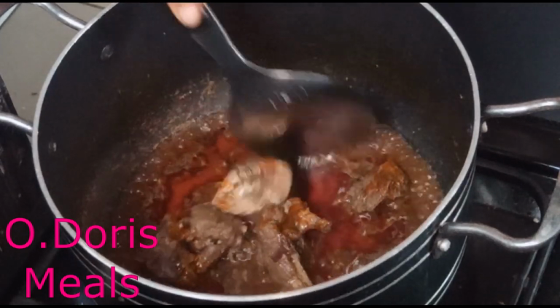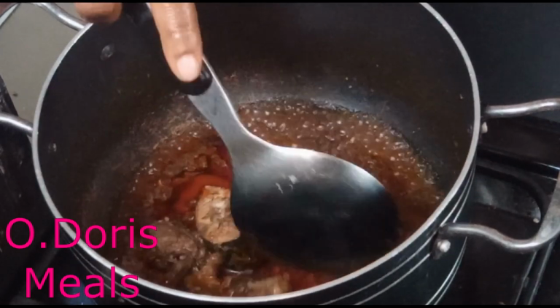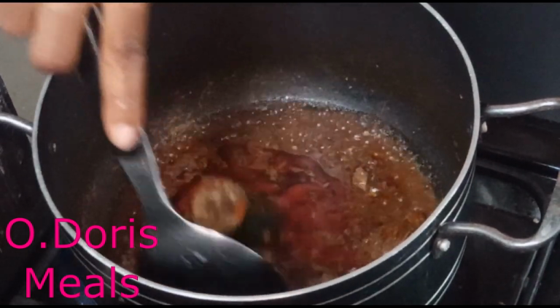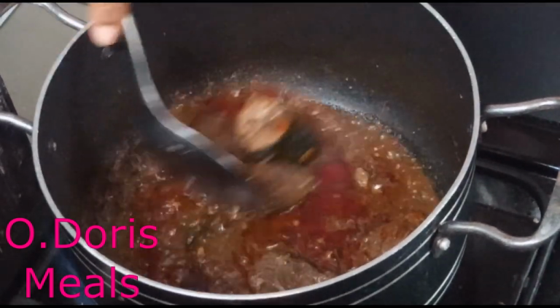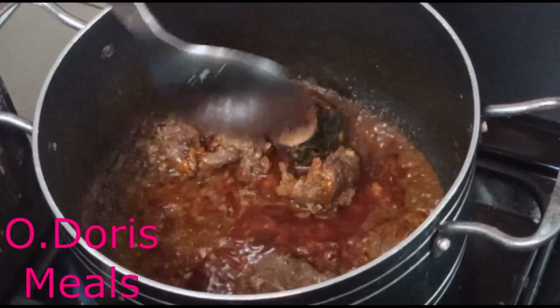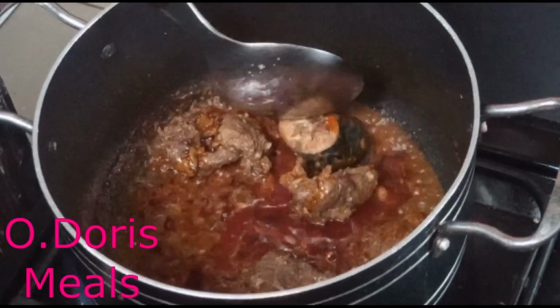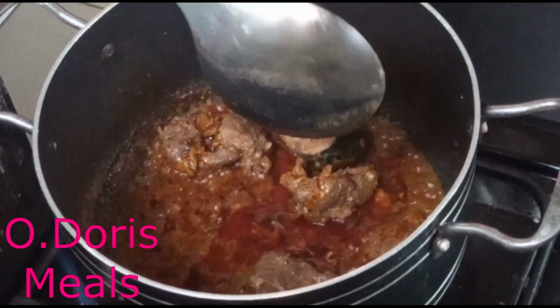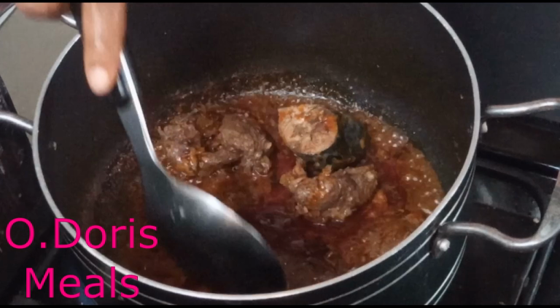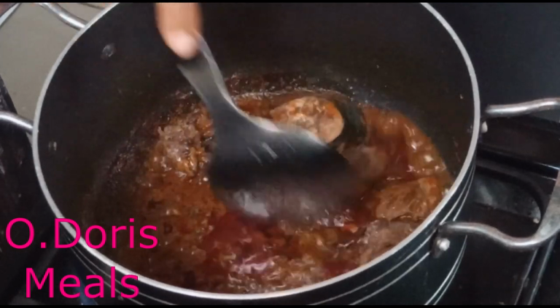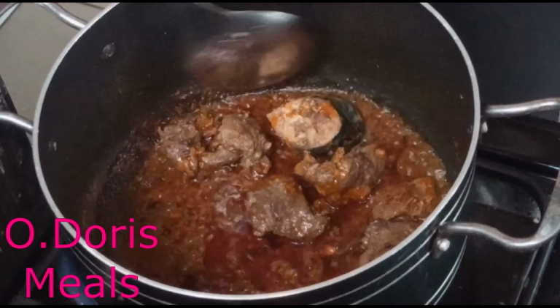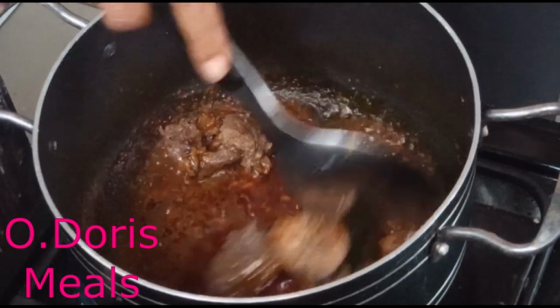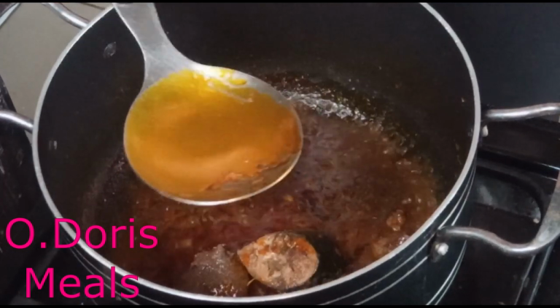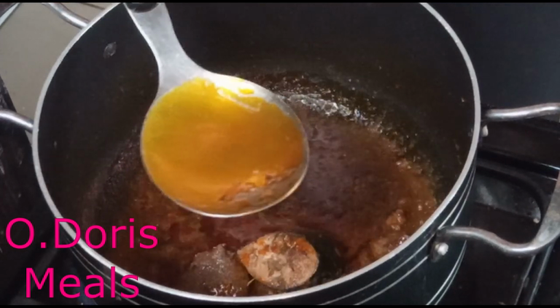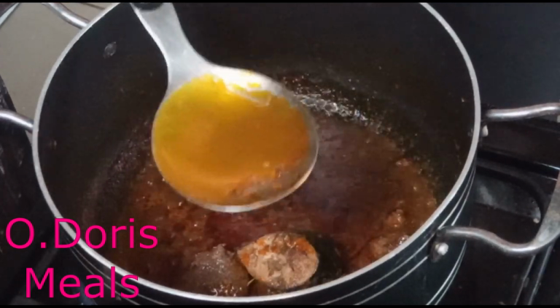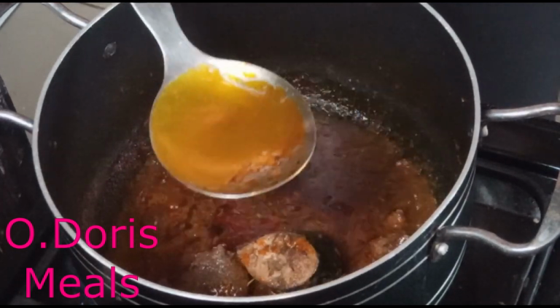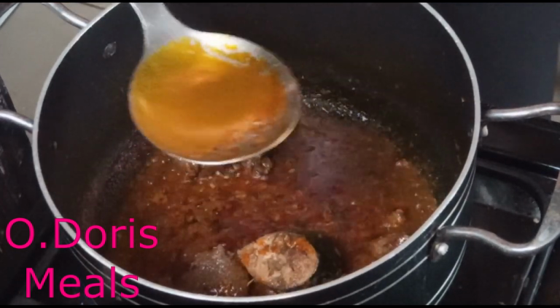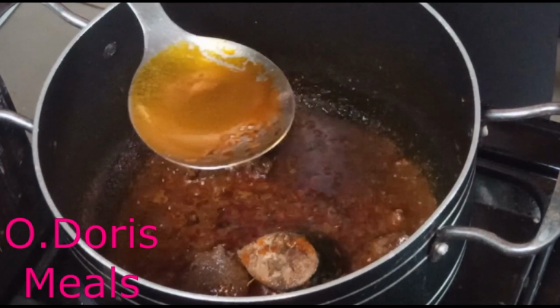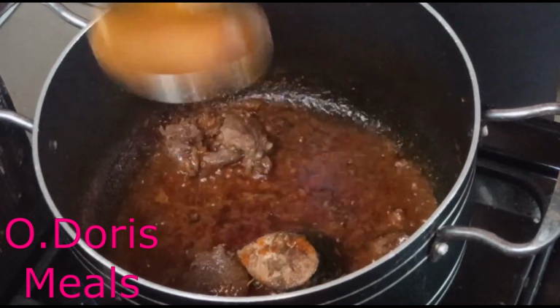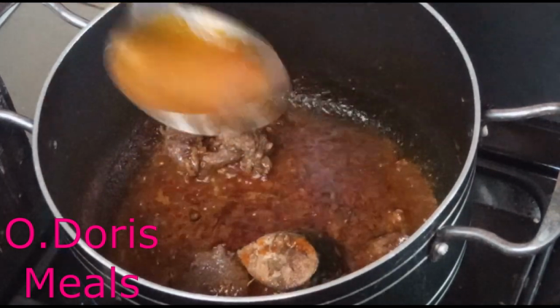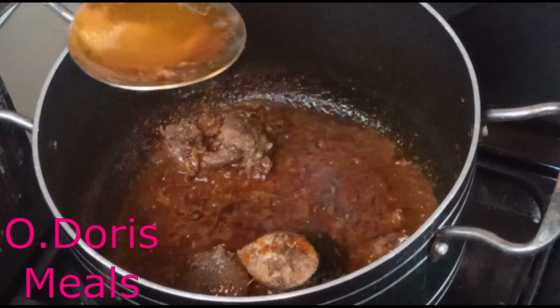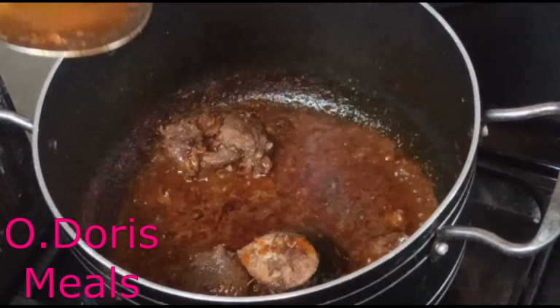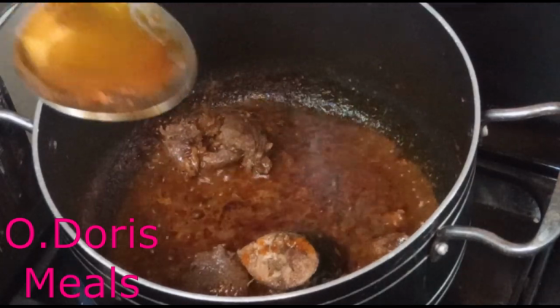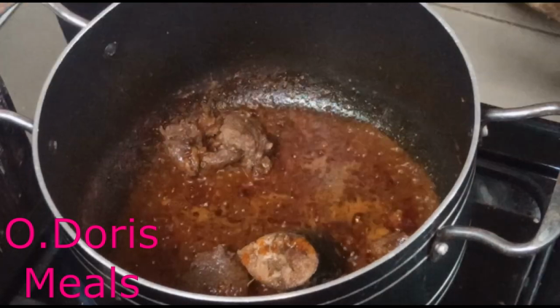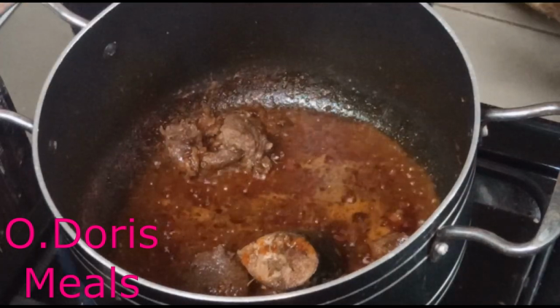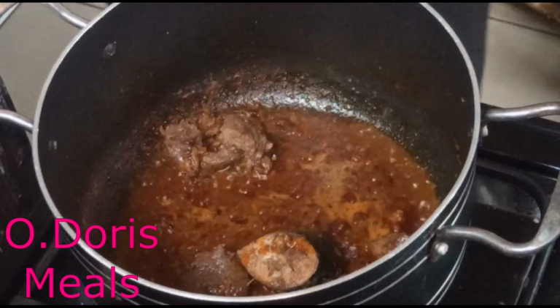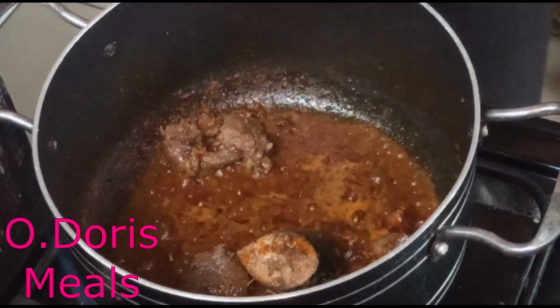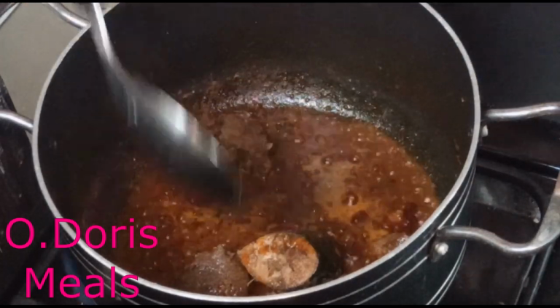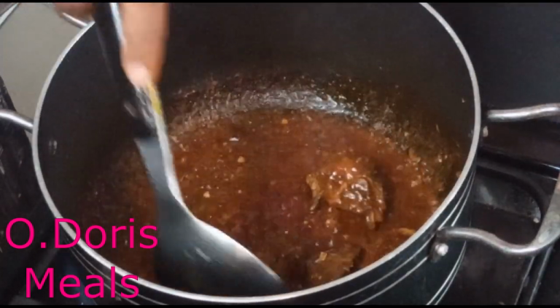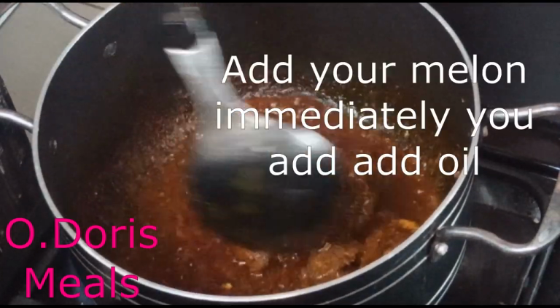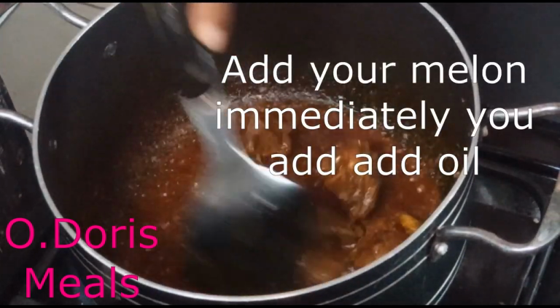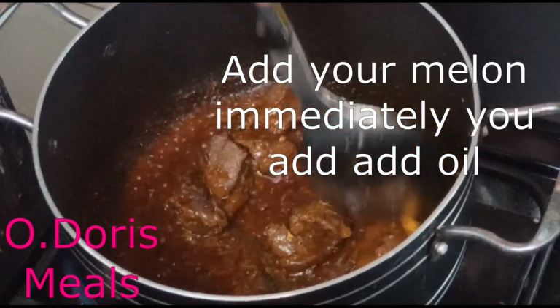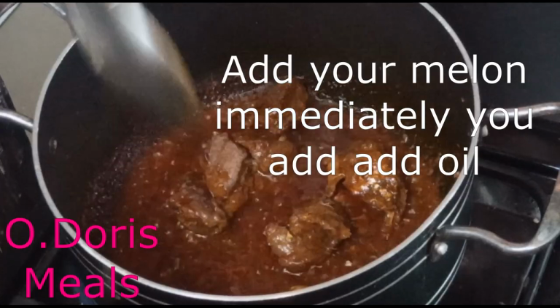For the two cups of melon, one full cooking spoon of oil should be enough. Melon contains some oil already, so I don't want it to be too oily.